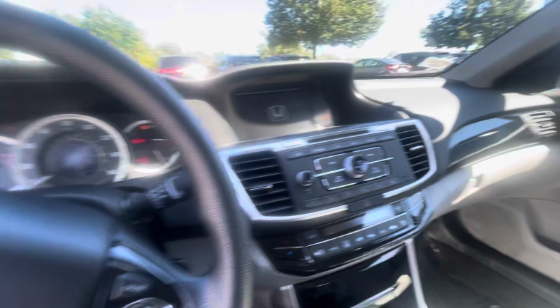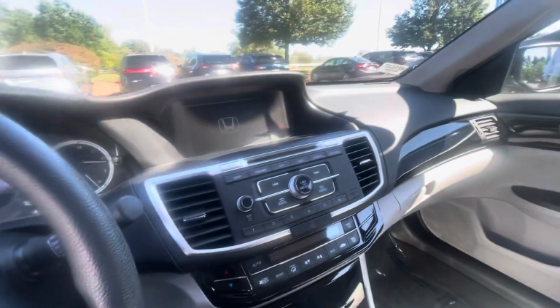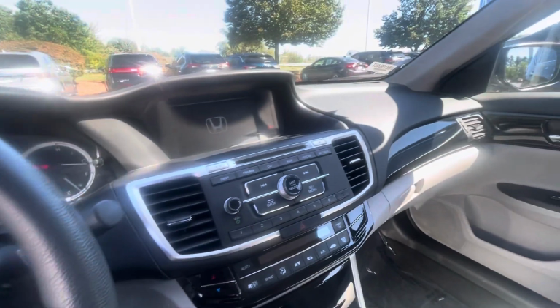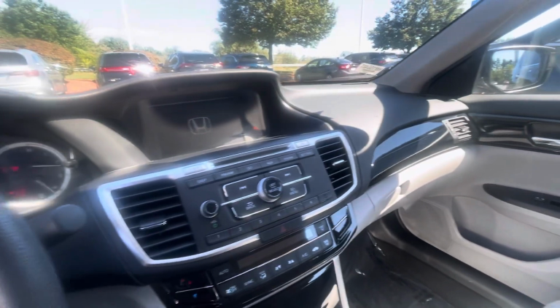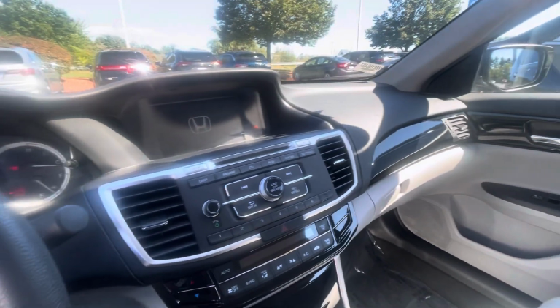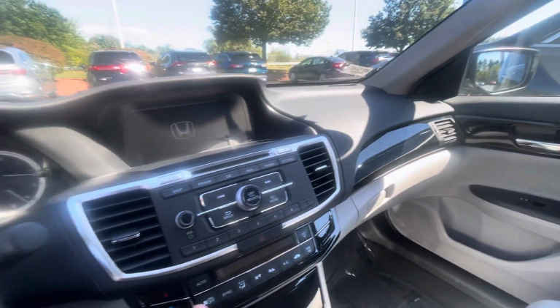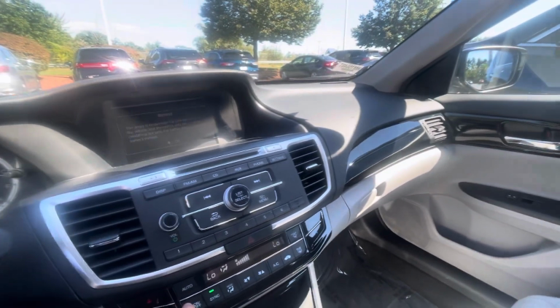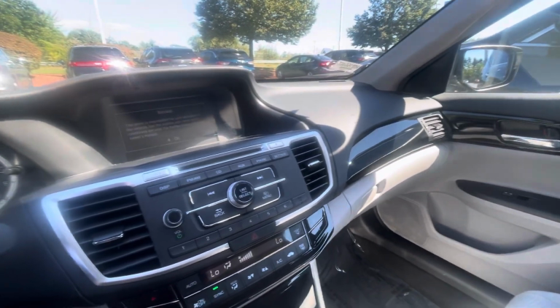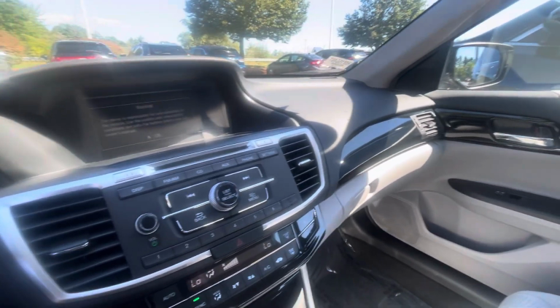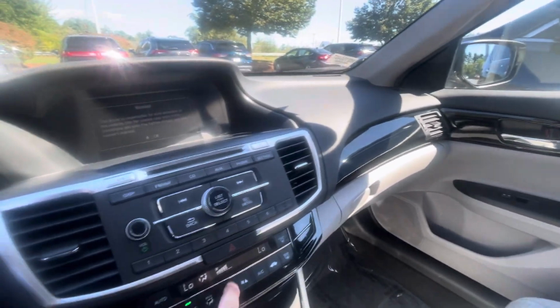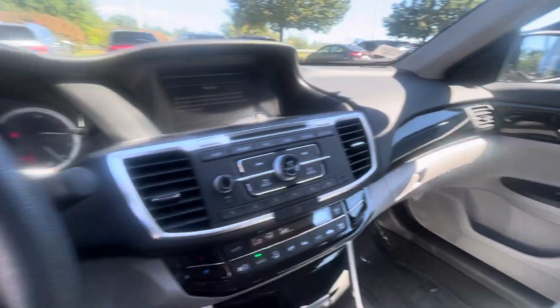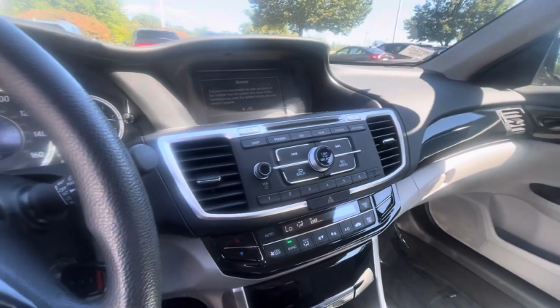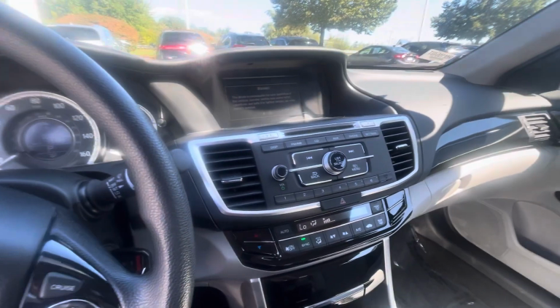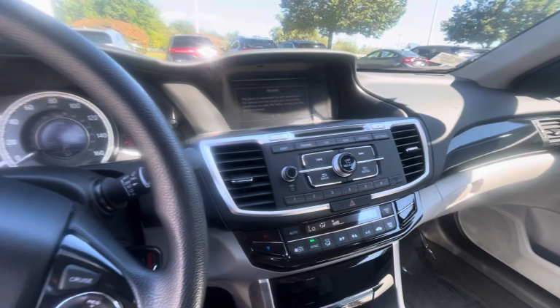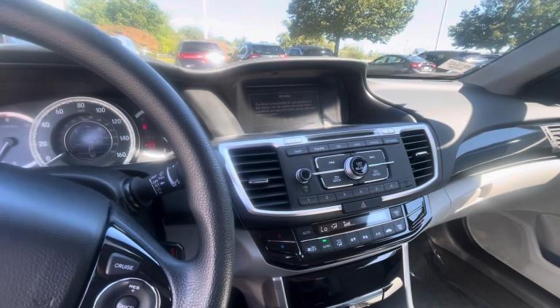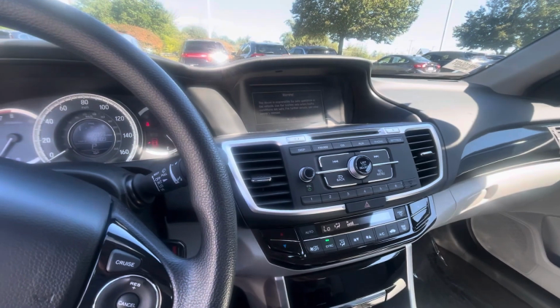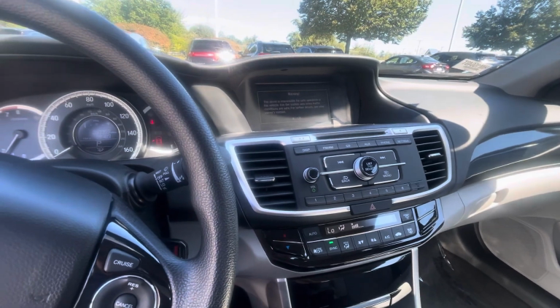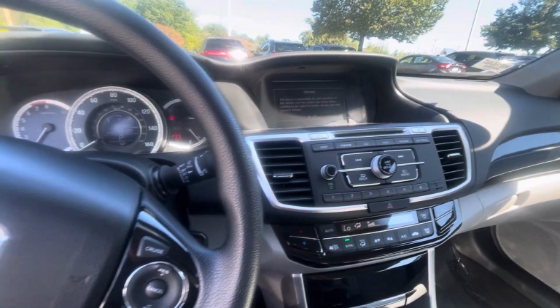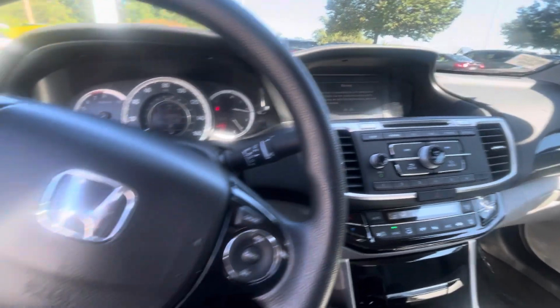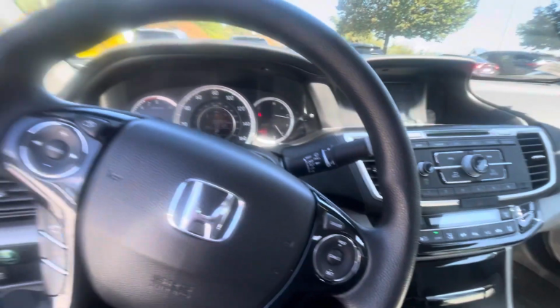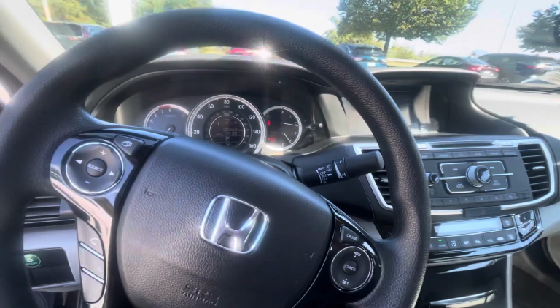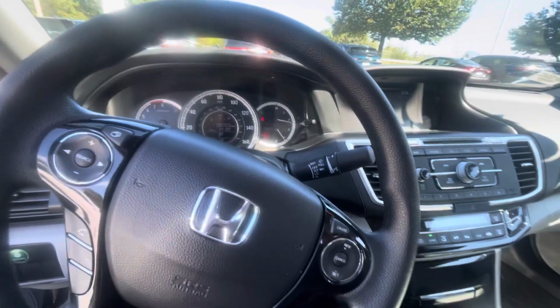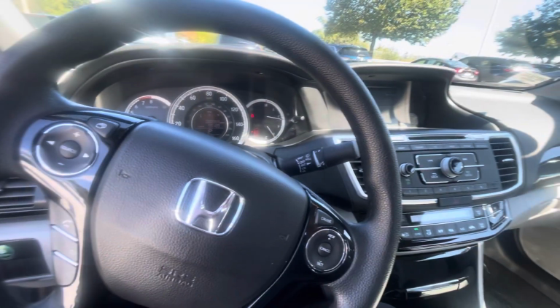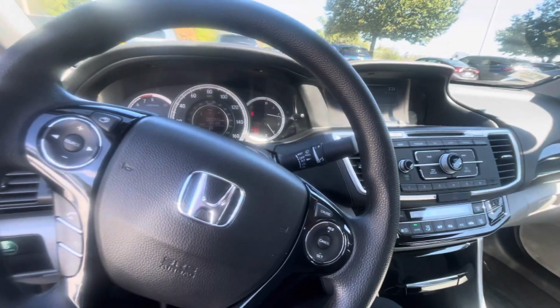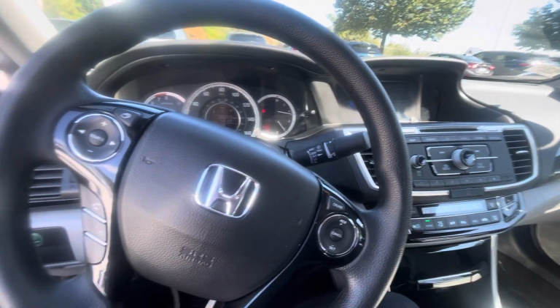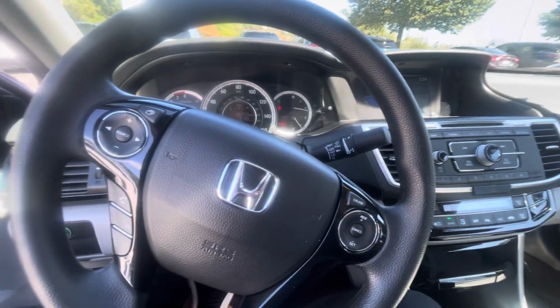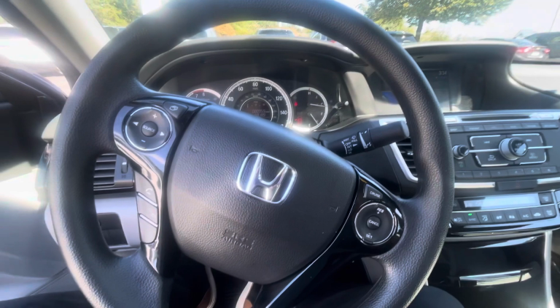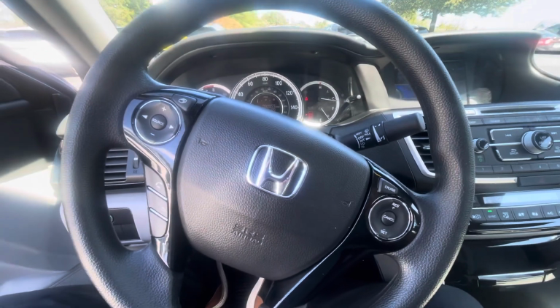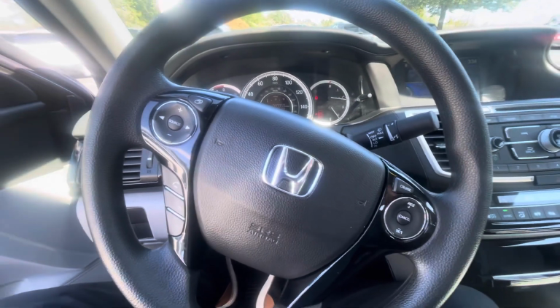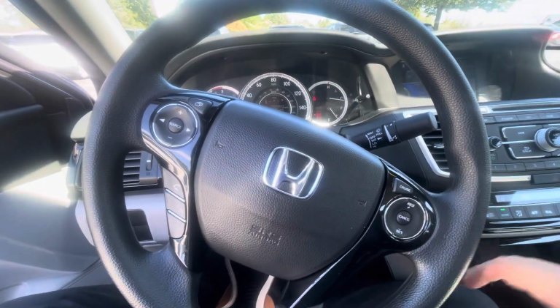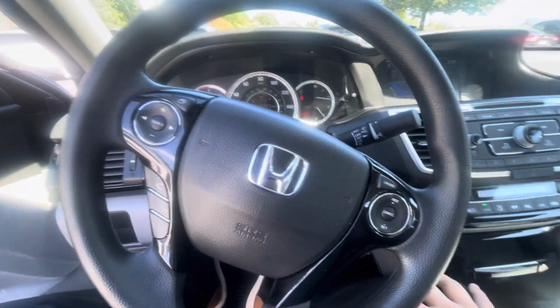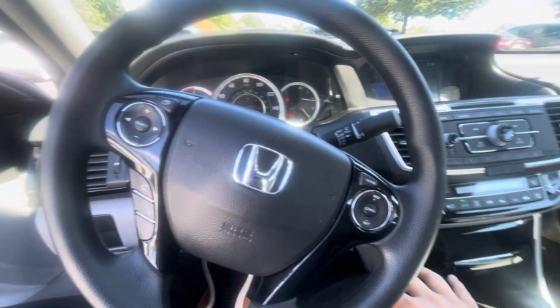Still has a CD player, which is very nice if you have any of those kicking around. There's a screen on top with Bluetooth, and you can make all your selections right here from your steering wheel.